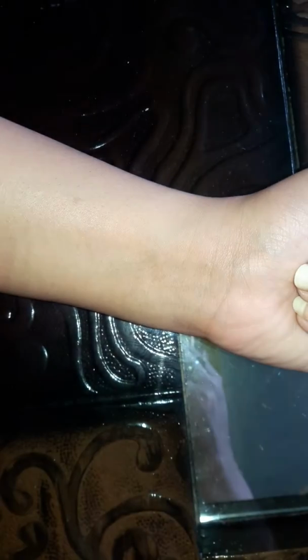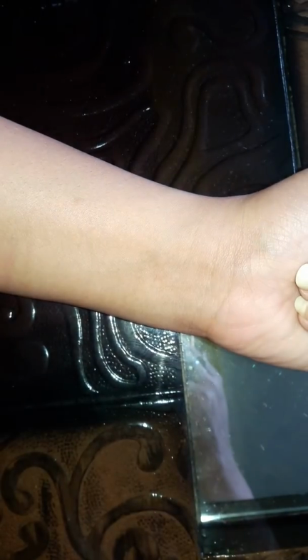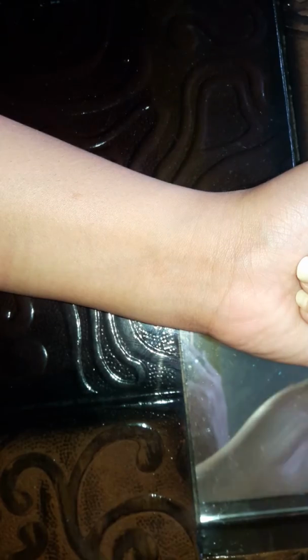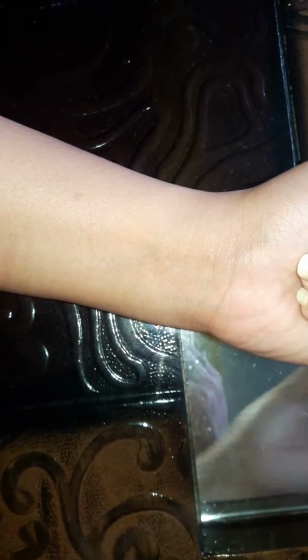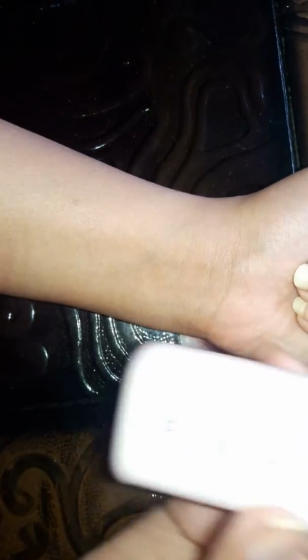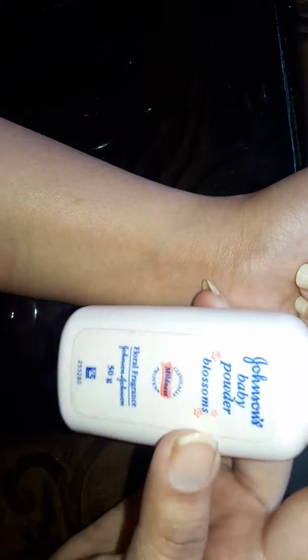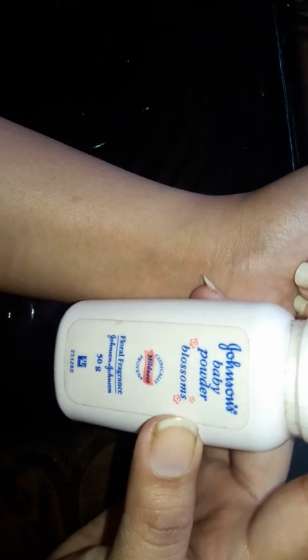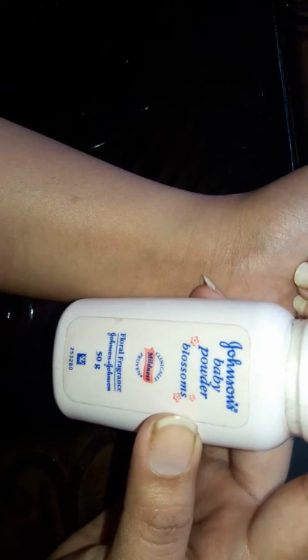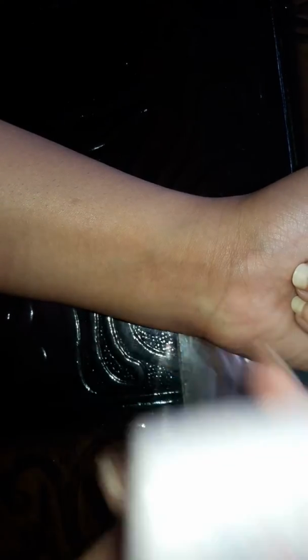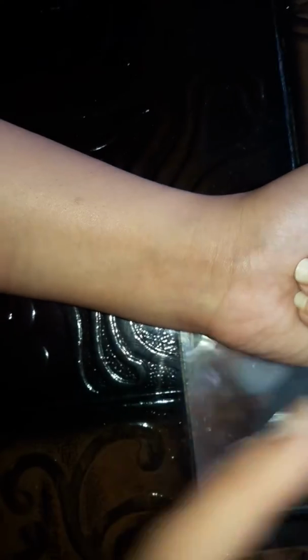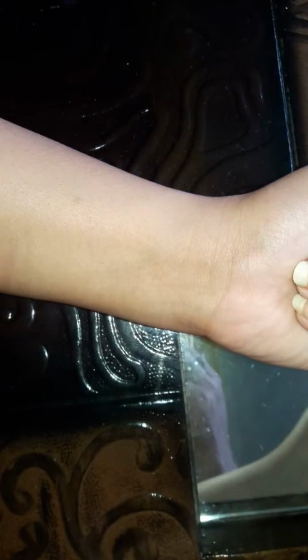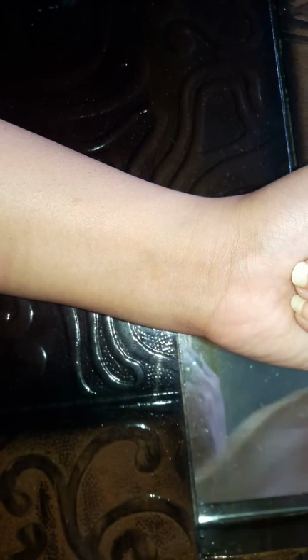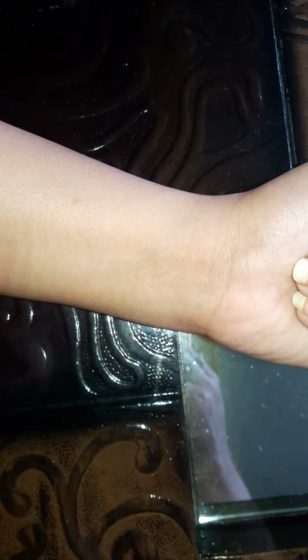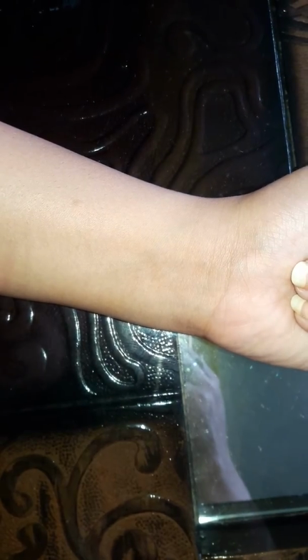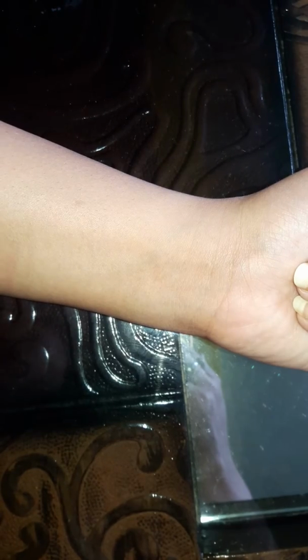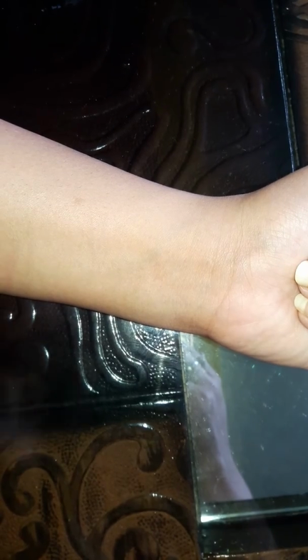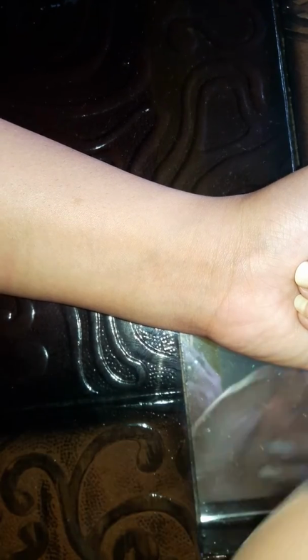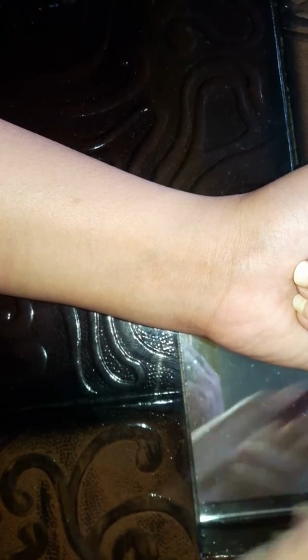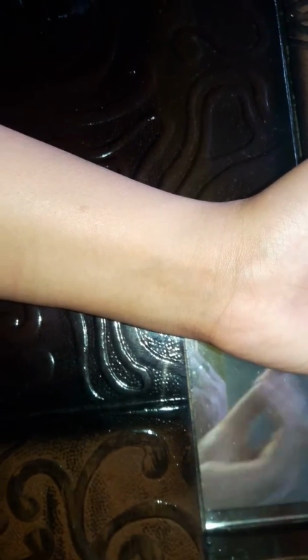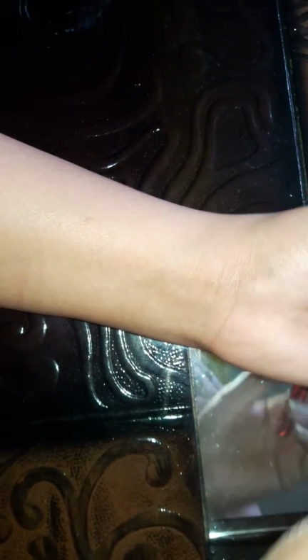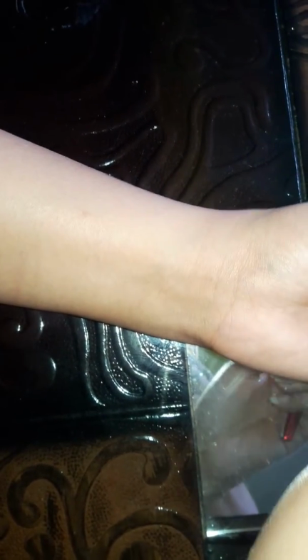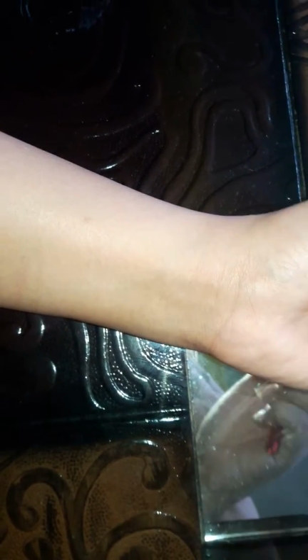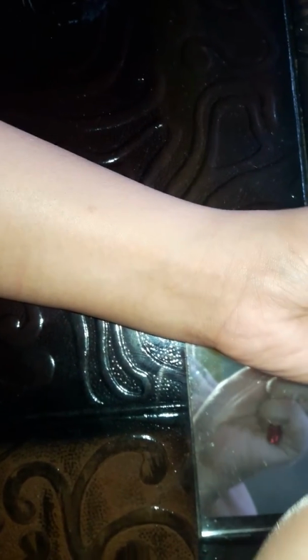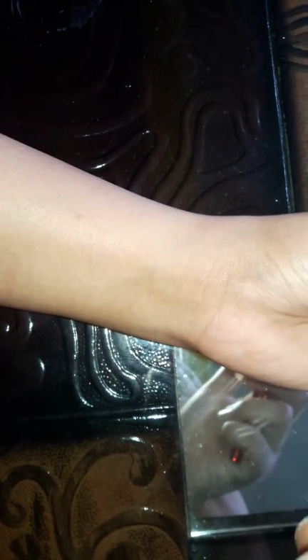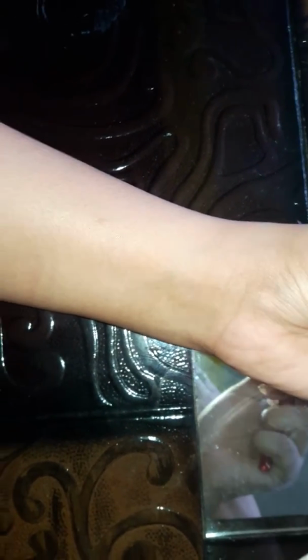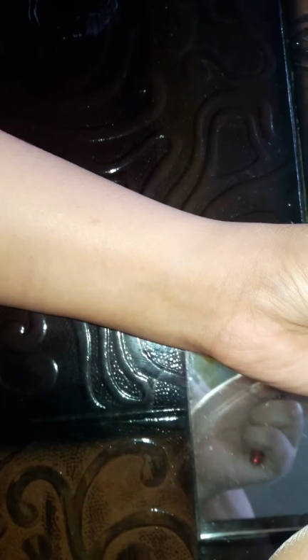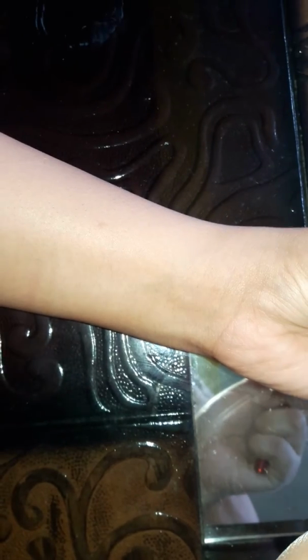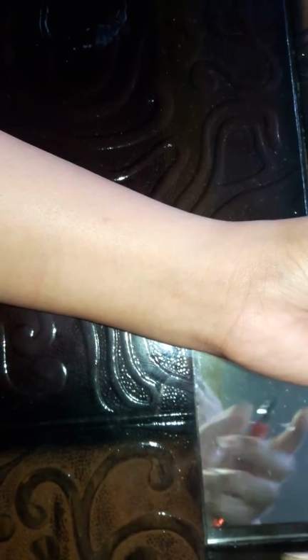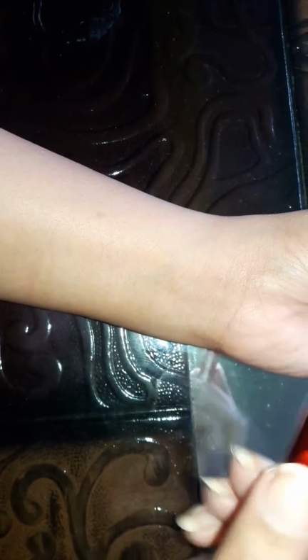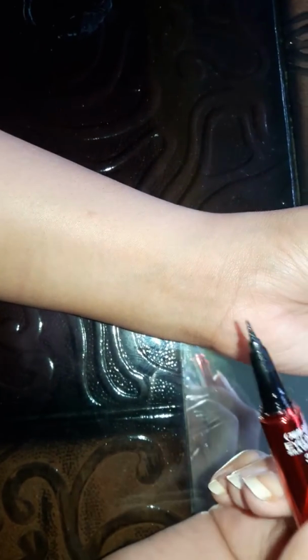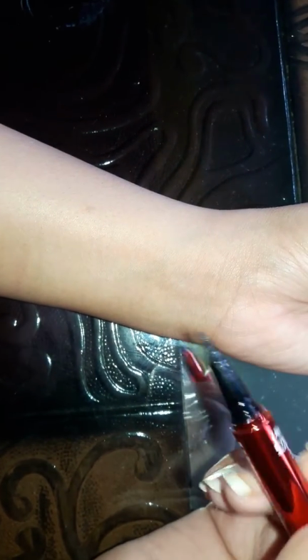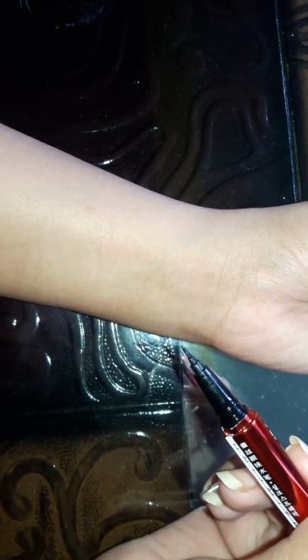I'm using Johnson's baby powder; you can use any powder you have at your household. So first we will make a design using the eyeliner.